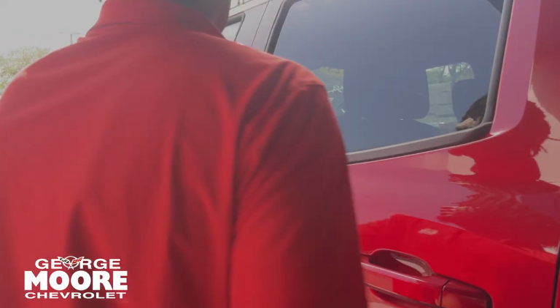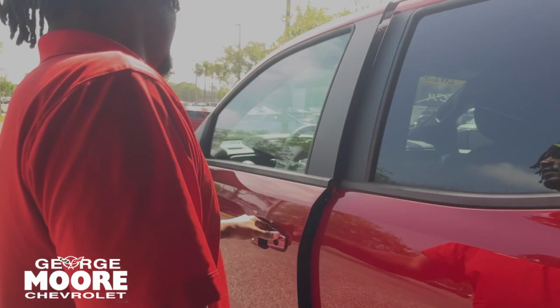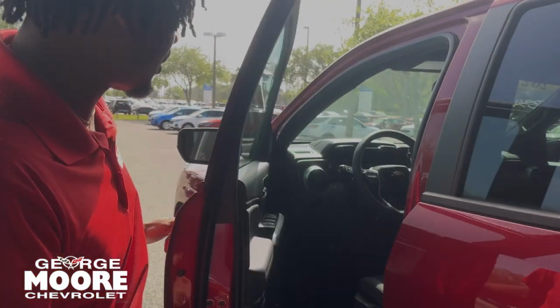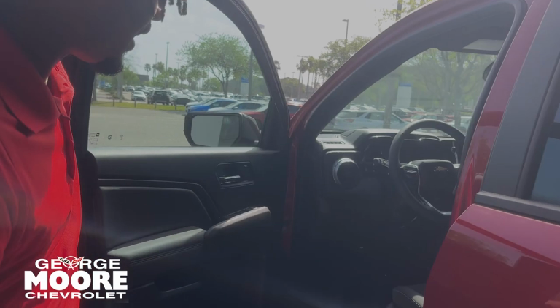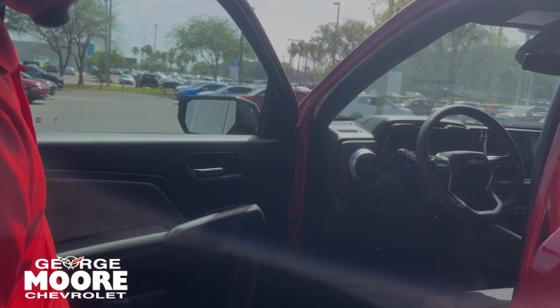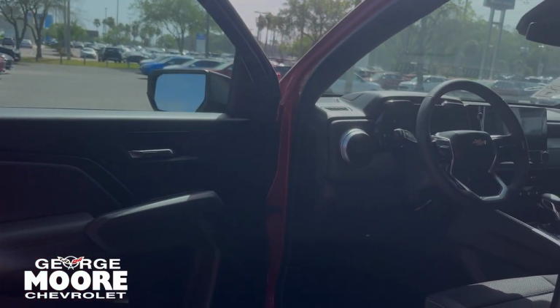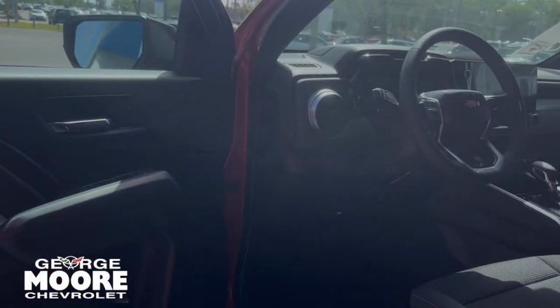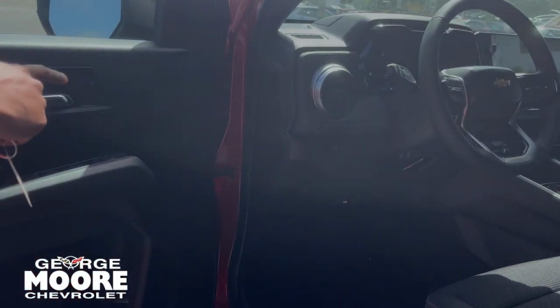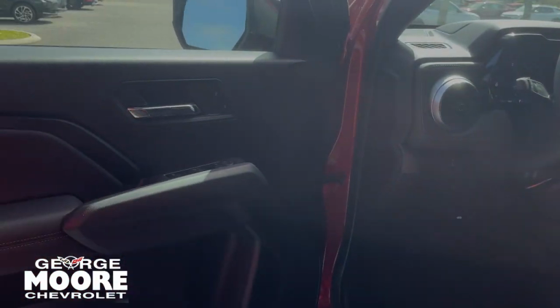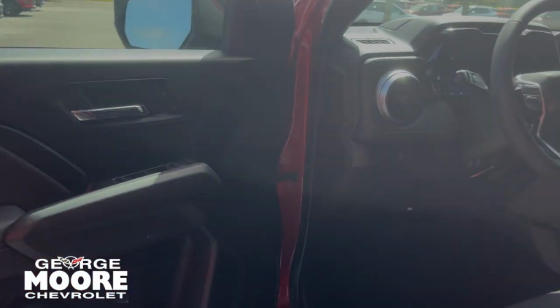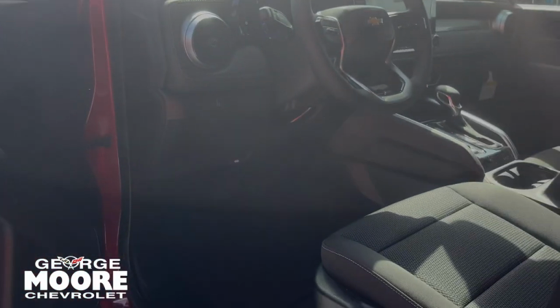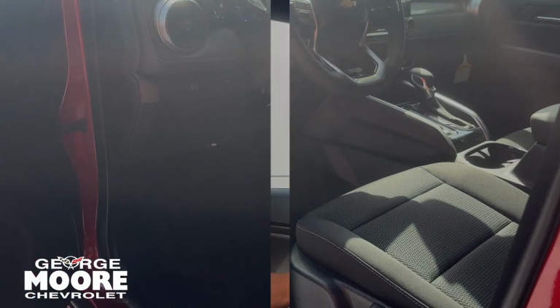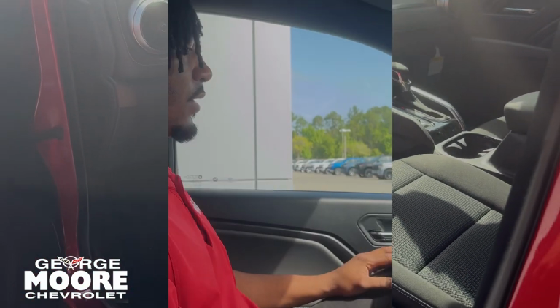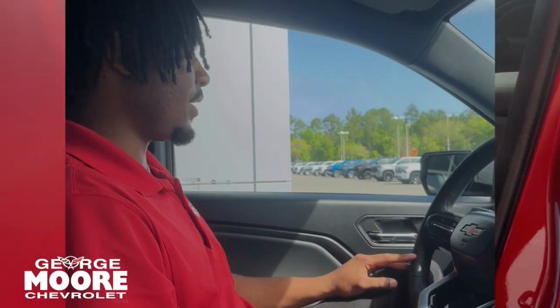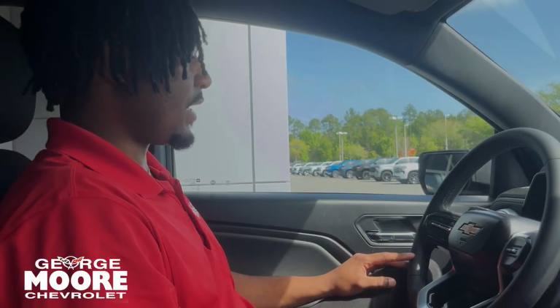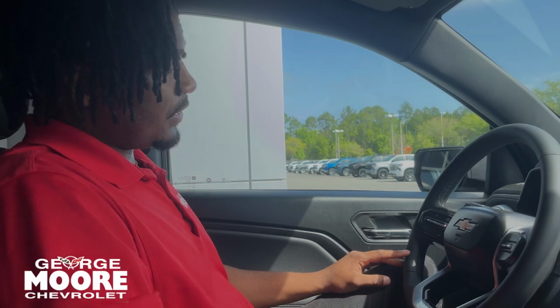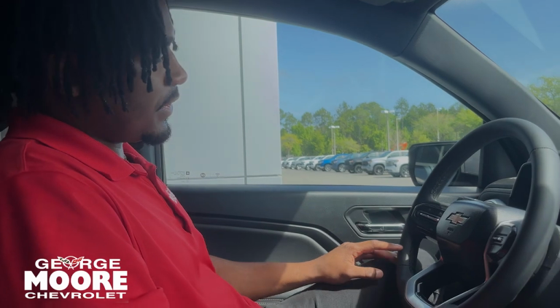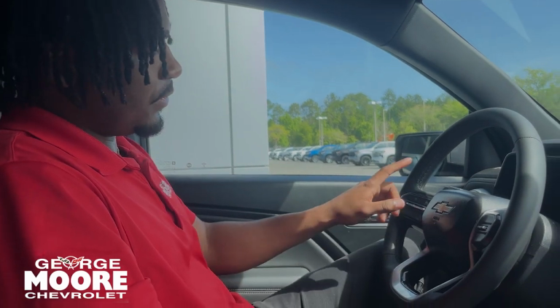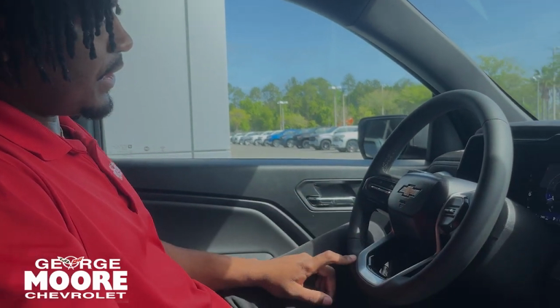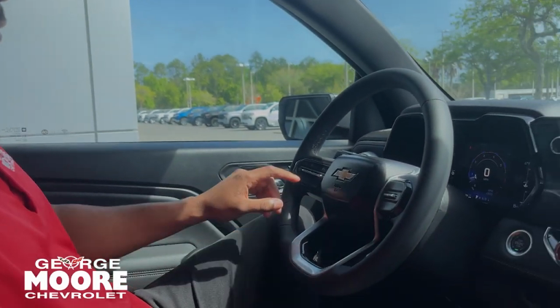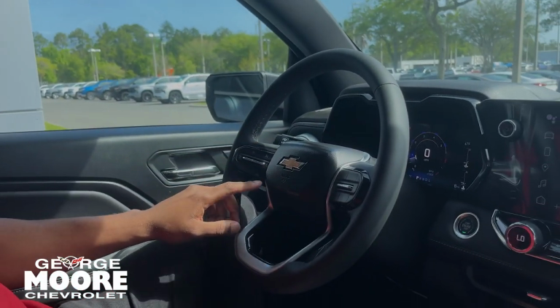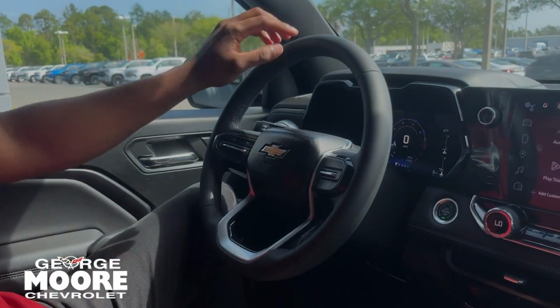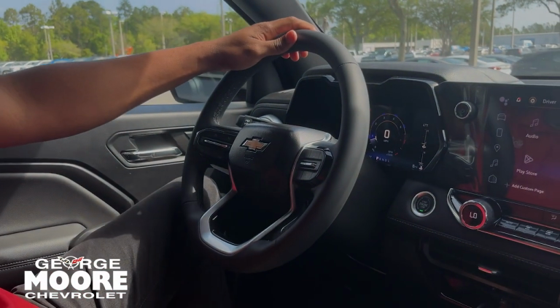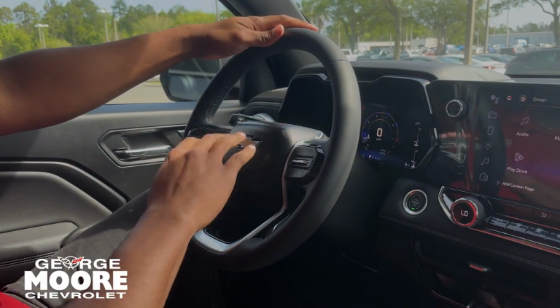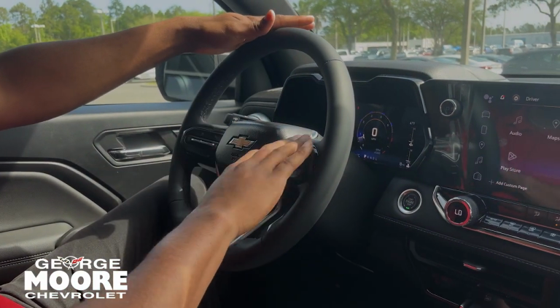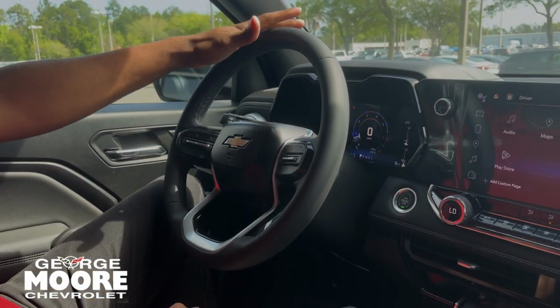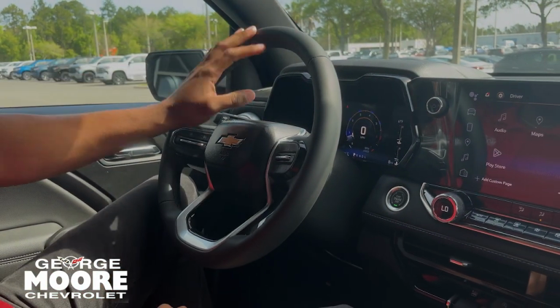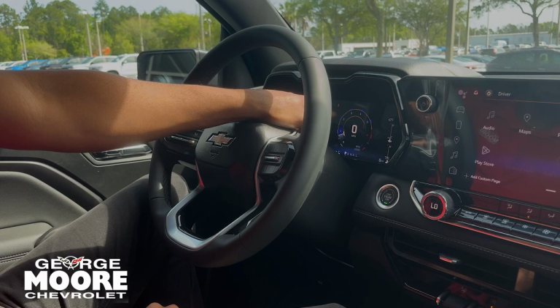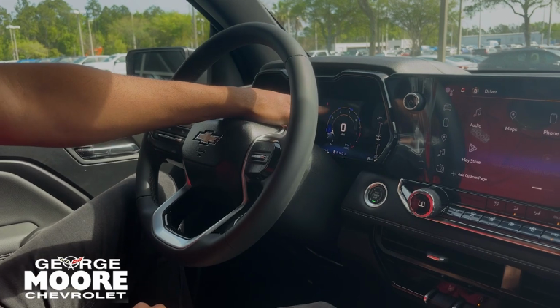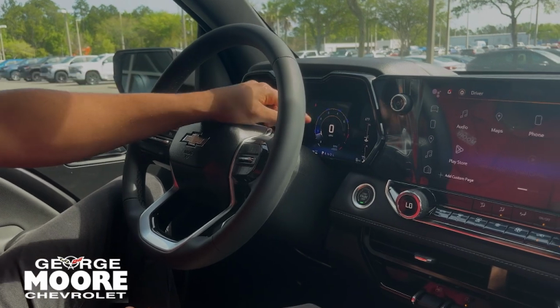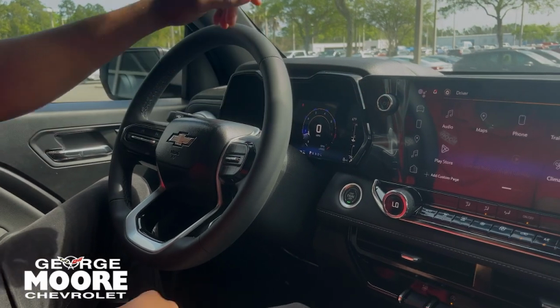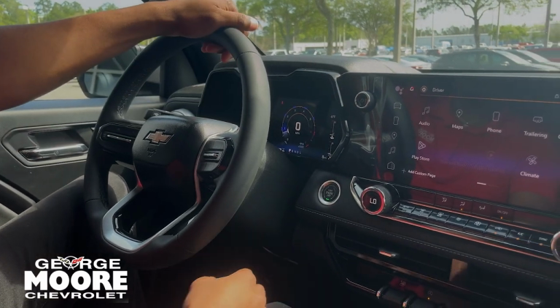Coming over to the driver's side, you got your power locks and power windows over here. Starting on the driver's side, you got things like your adaptive cruise control and forward collision over here. Your voice commands are over there. You get a digital gauge cluster right there.